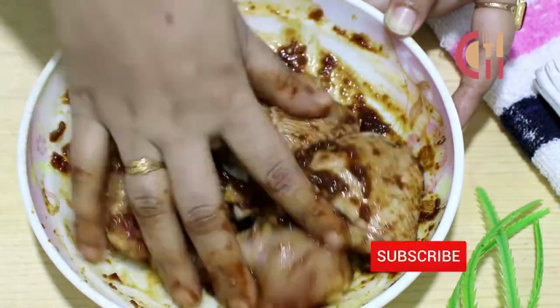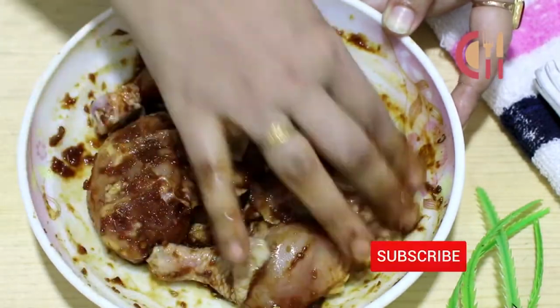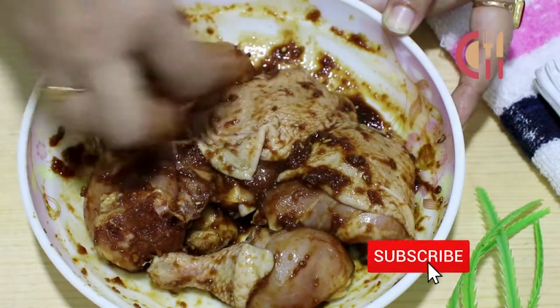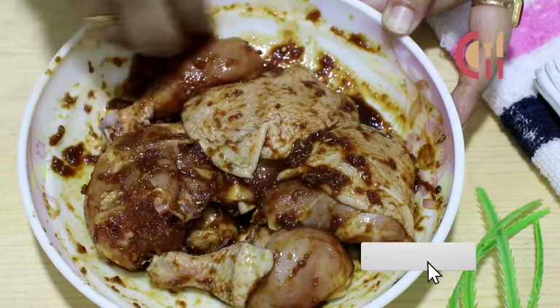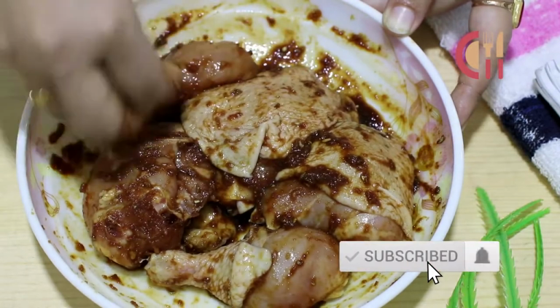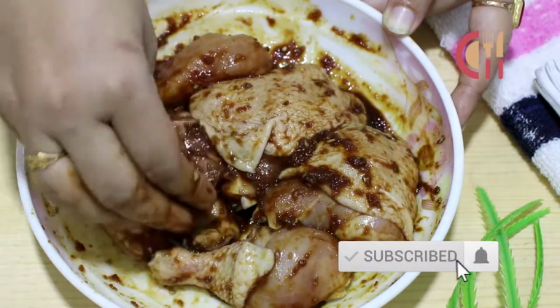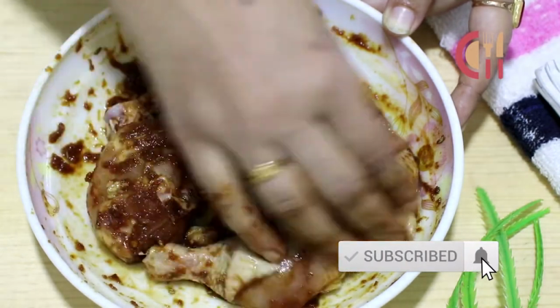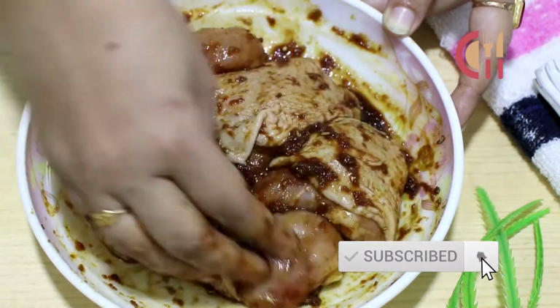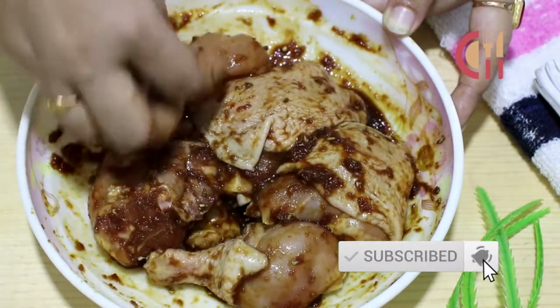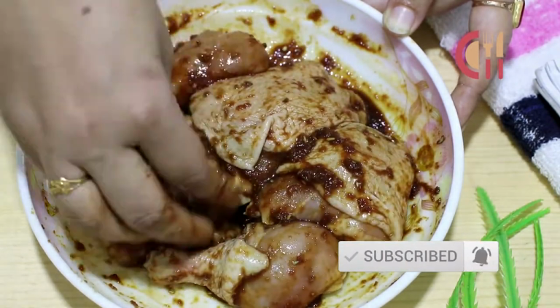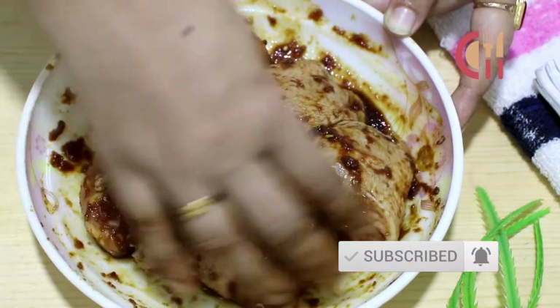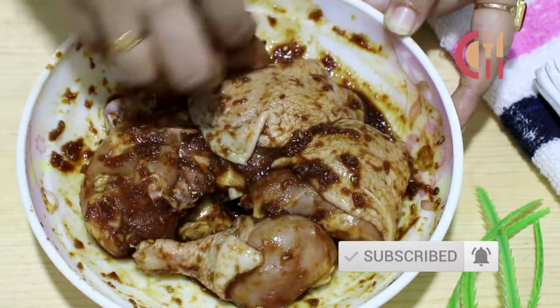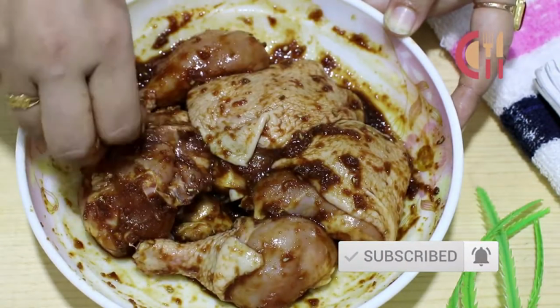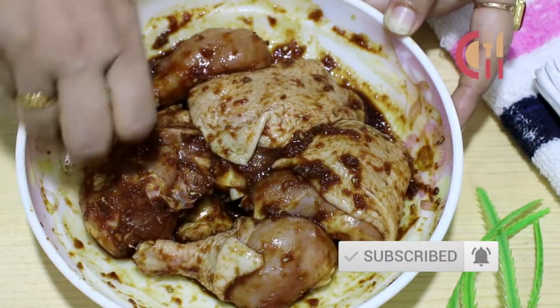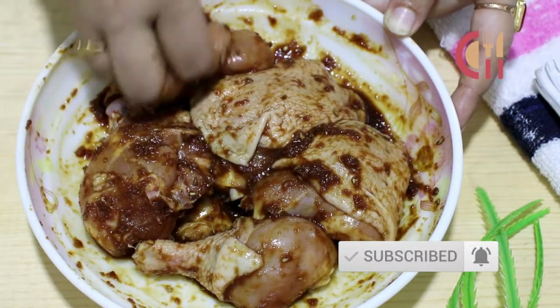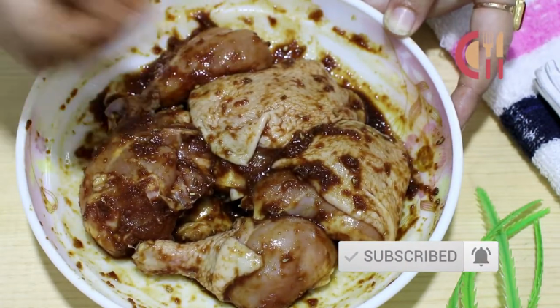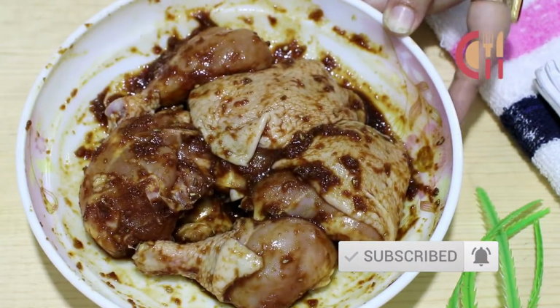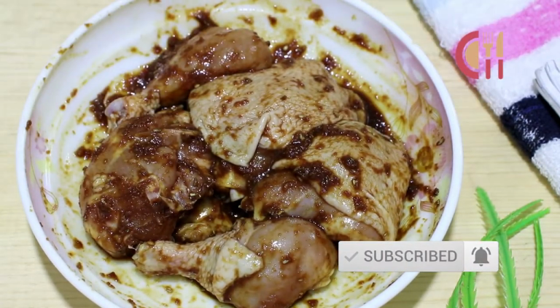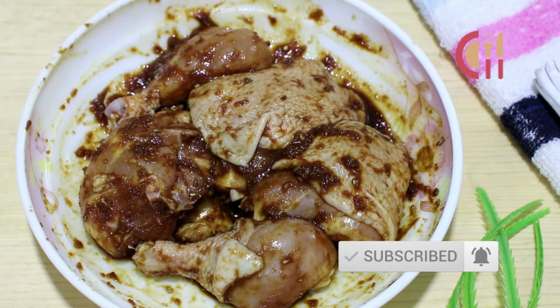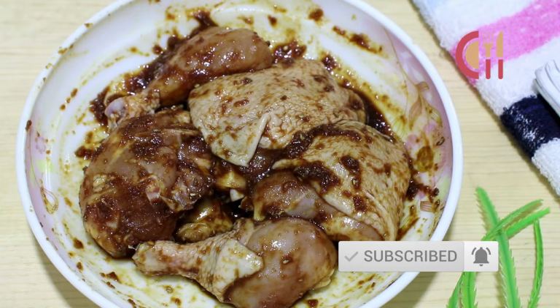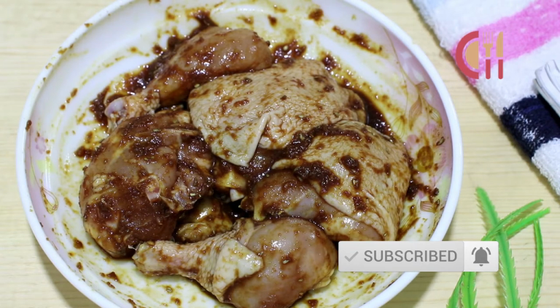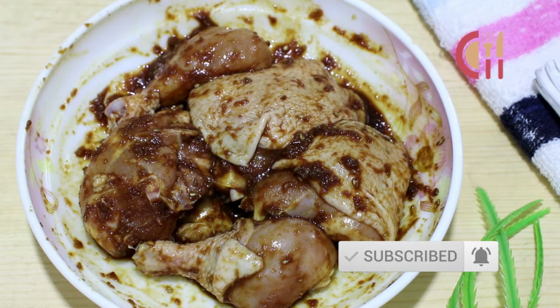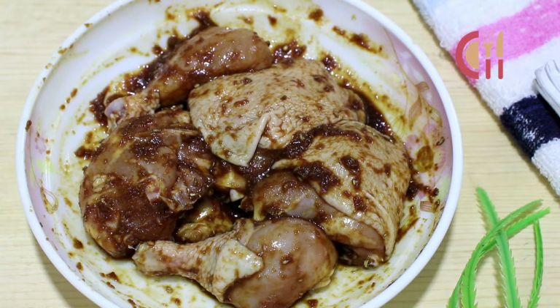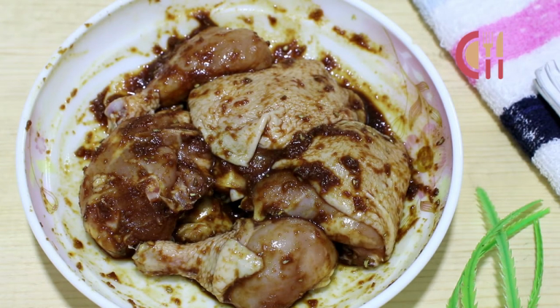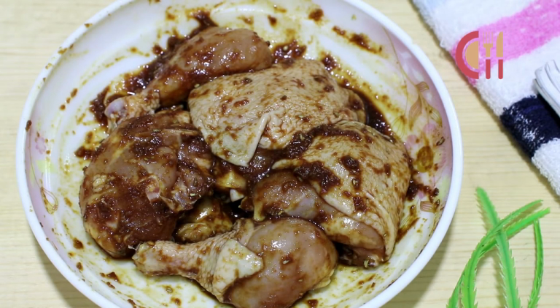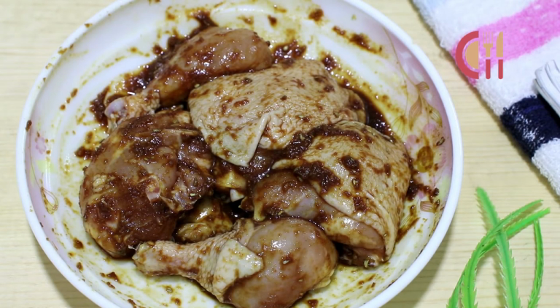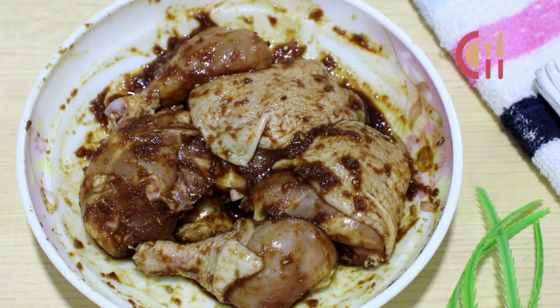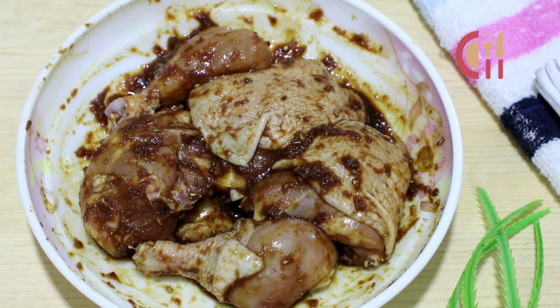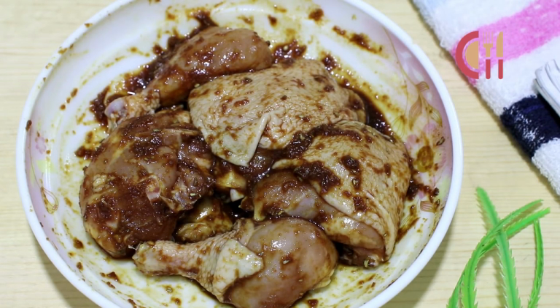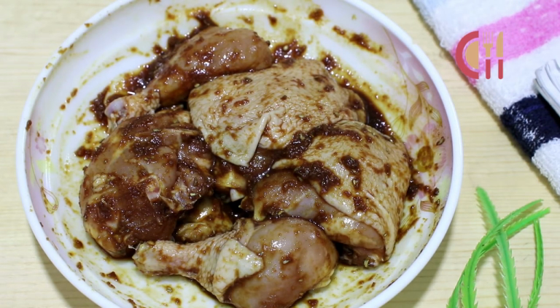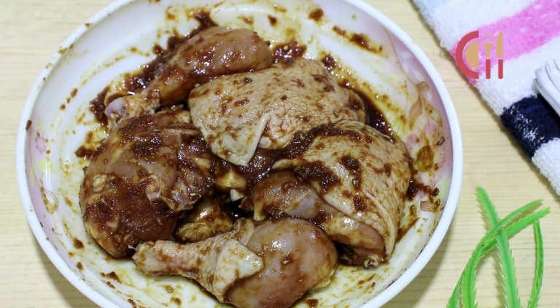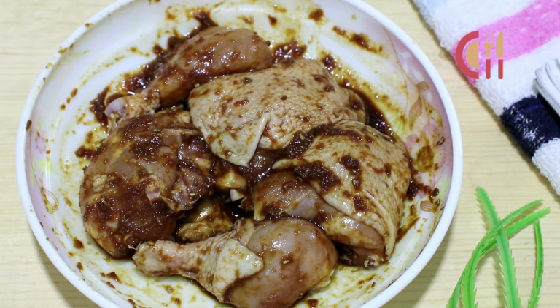We need to put the chicken in an airtight box for around 2 hours to marinate.